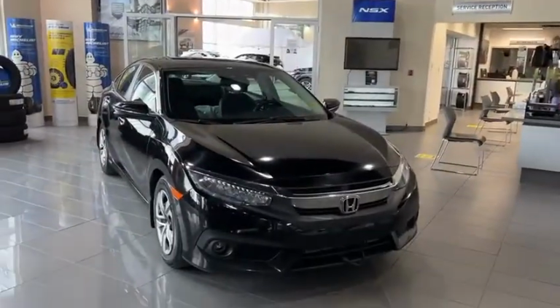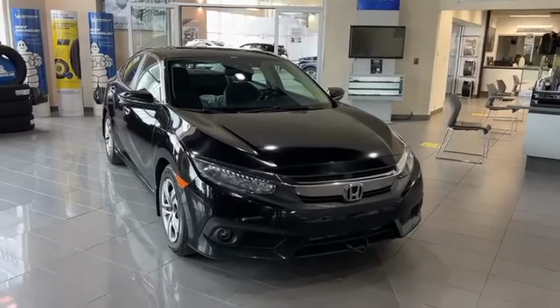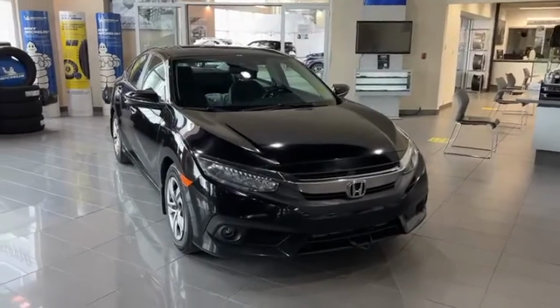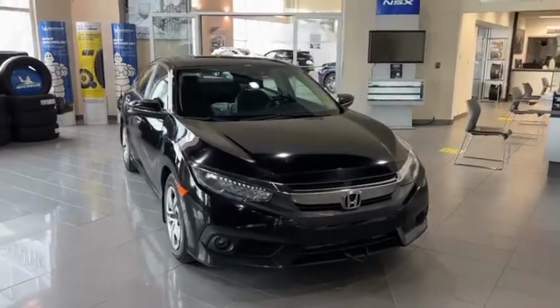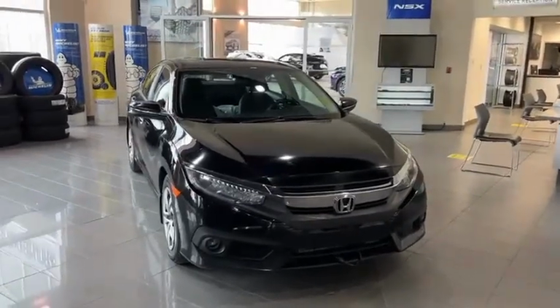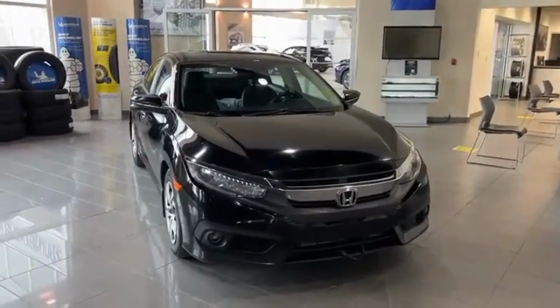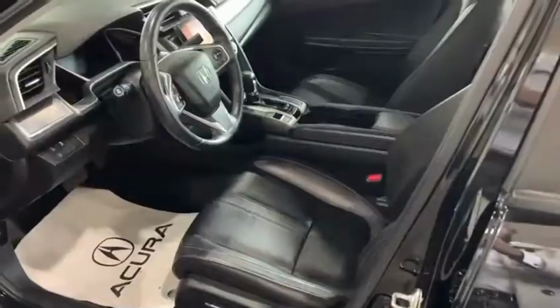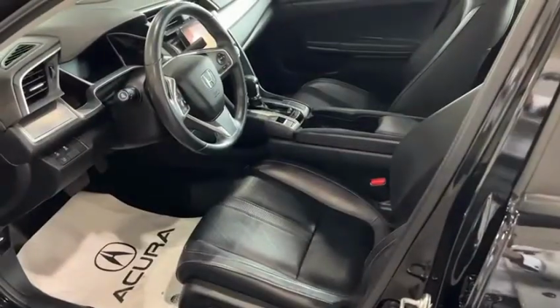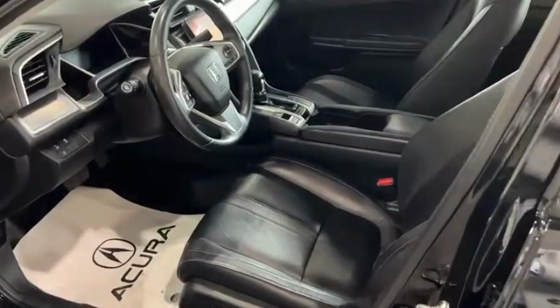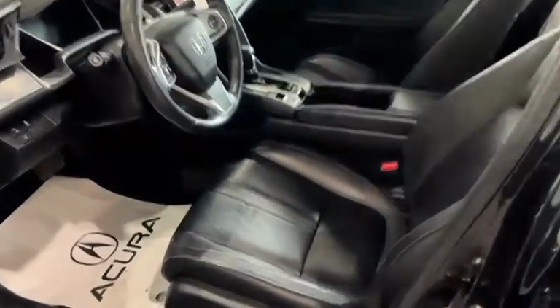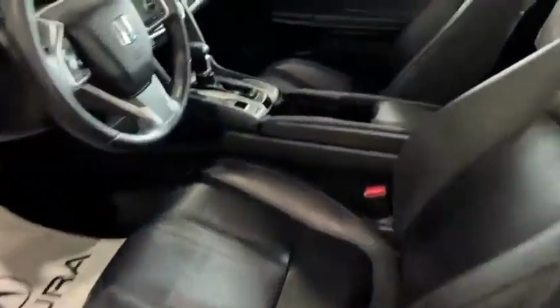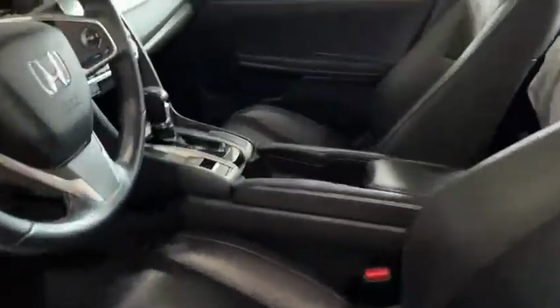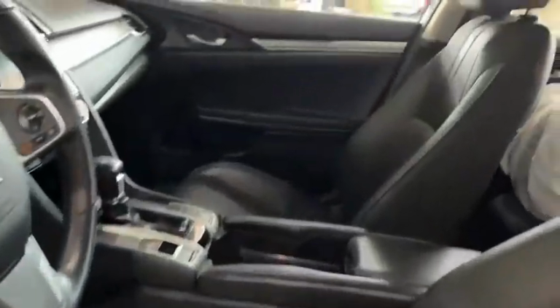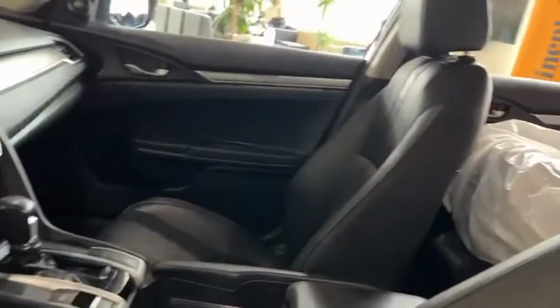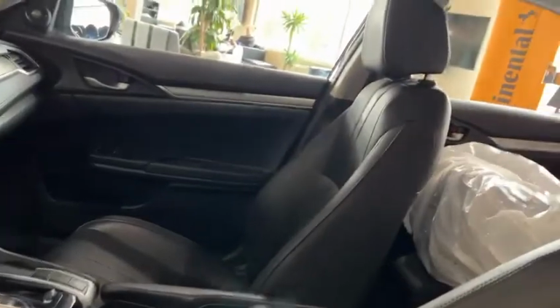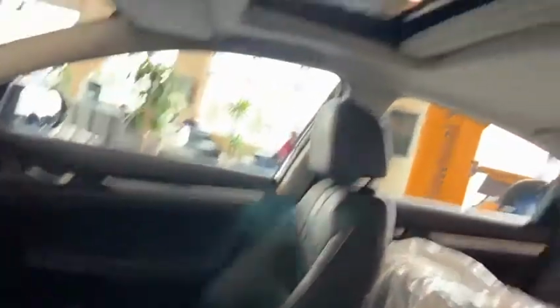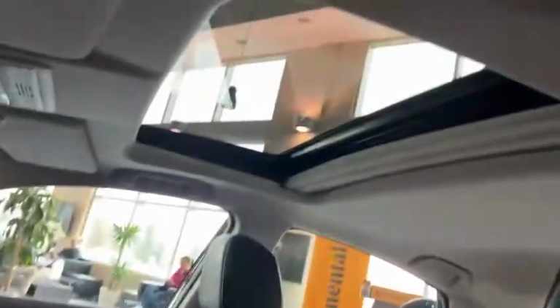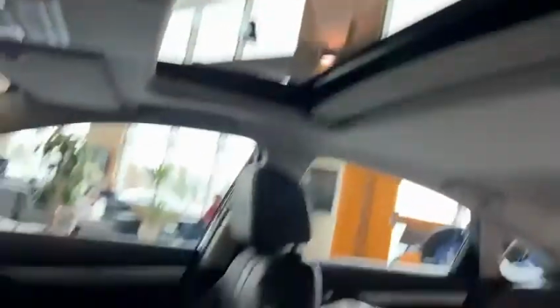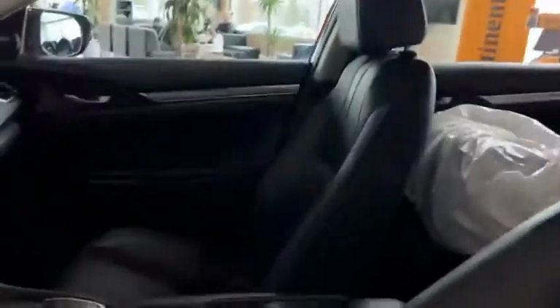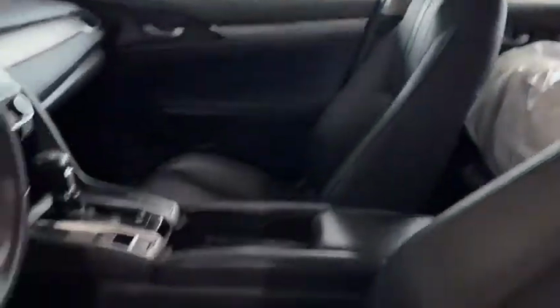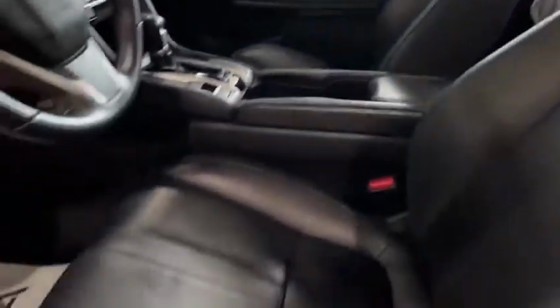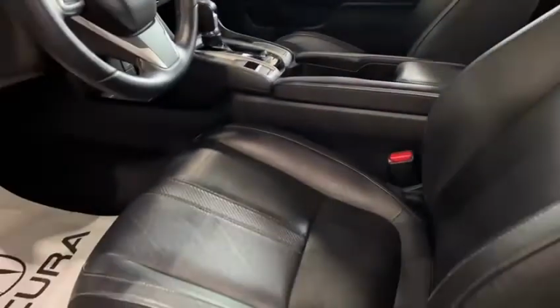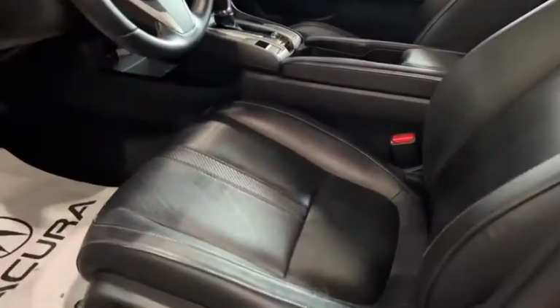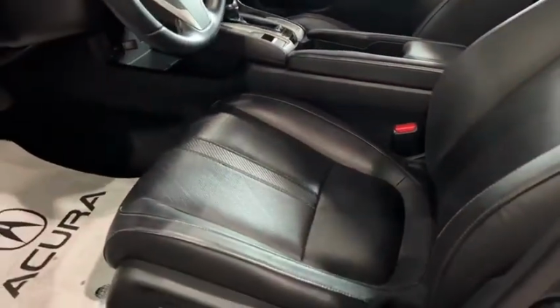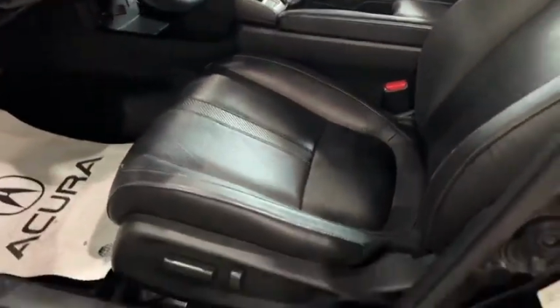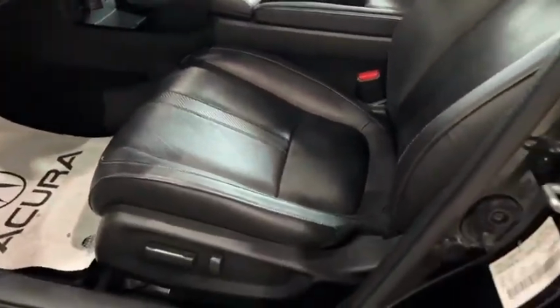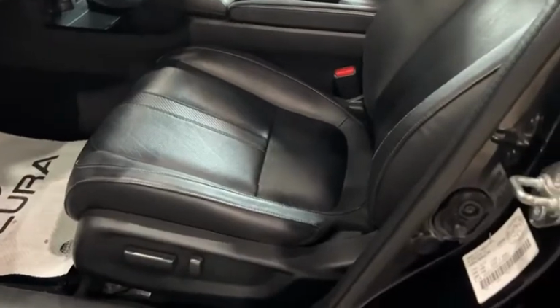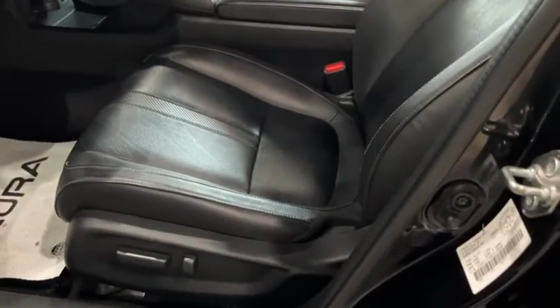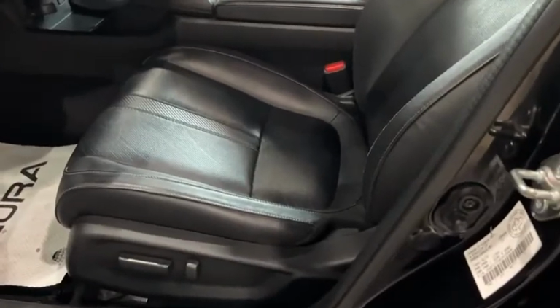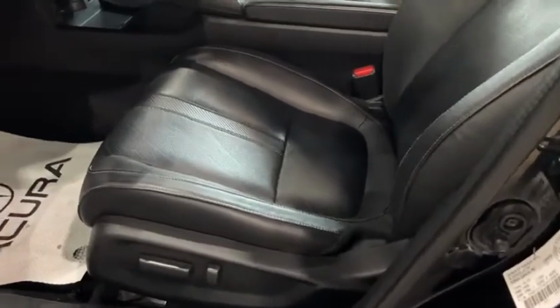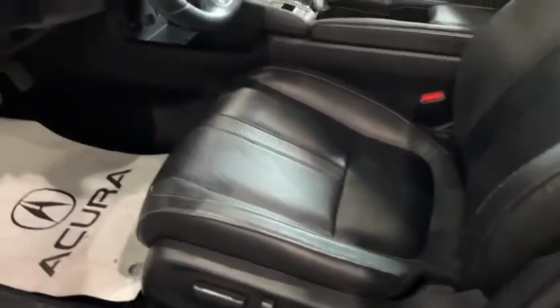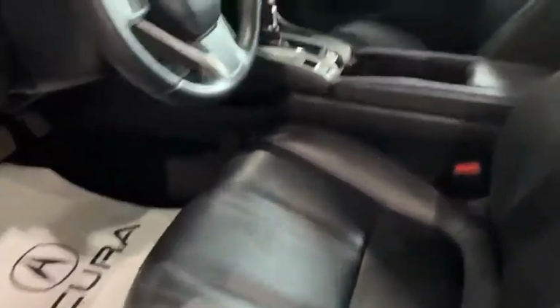I'm going to step inside and show you a few features. In here, you're going to have the black leather seats as well as the sunroof. Since it's the touring package, you do have the power seats, and they're 12-way power adjustable.